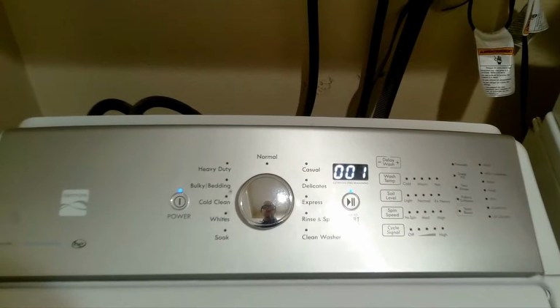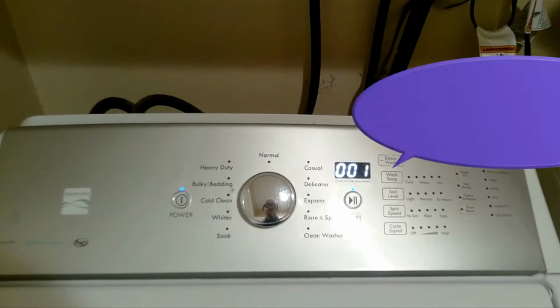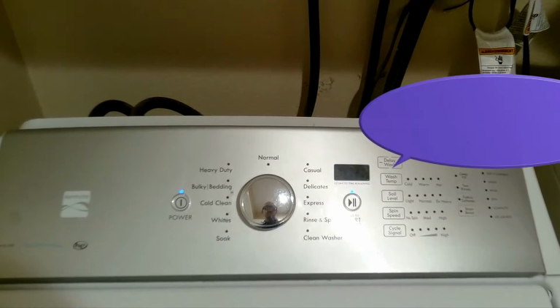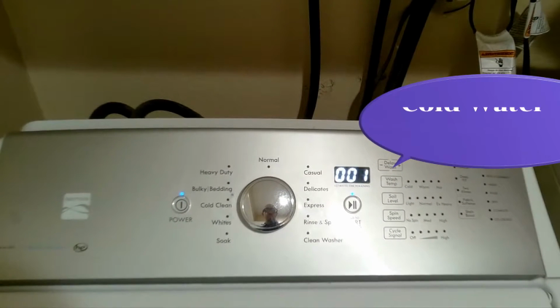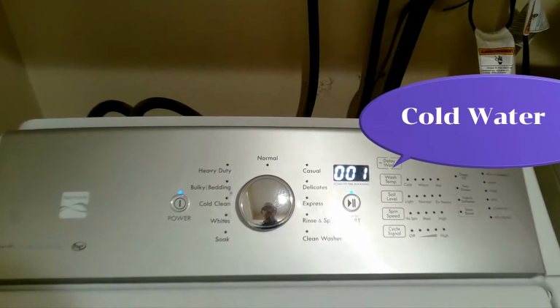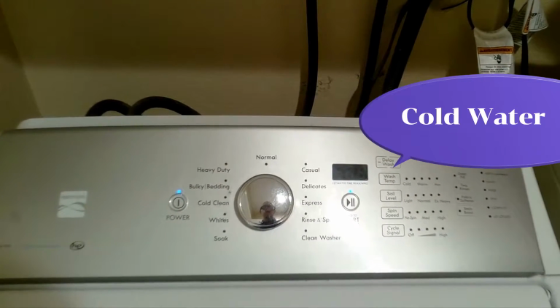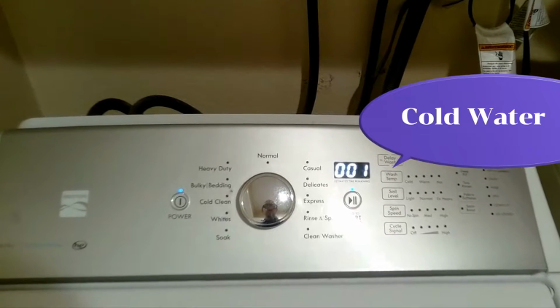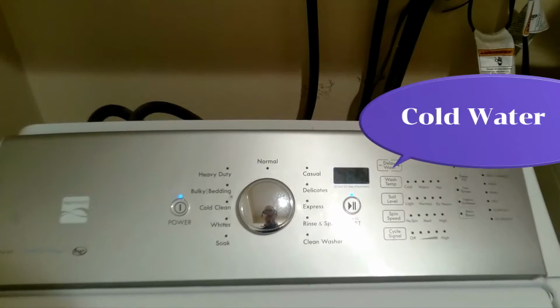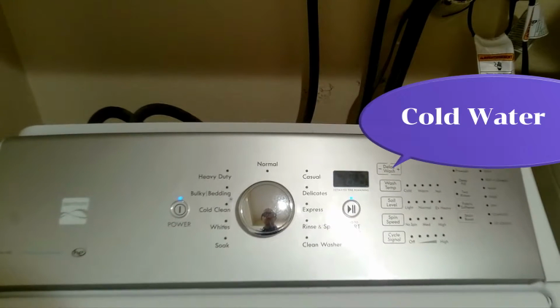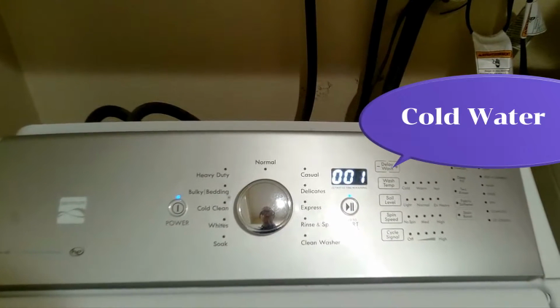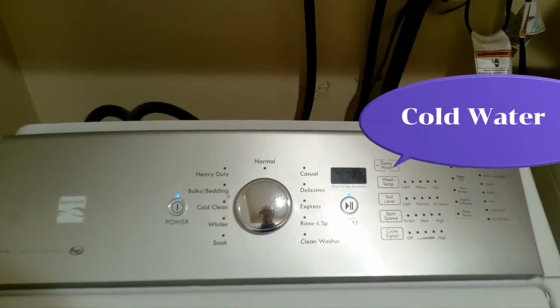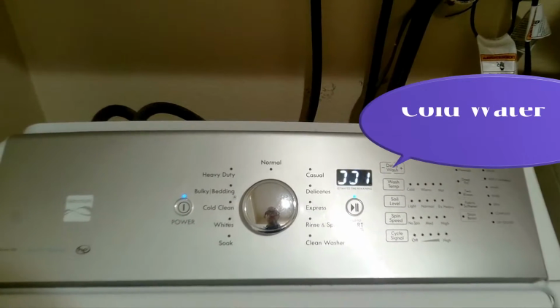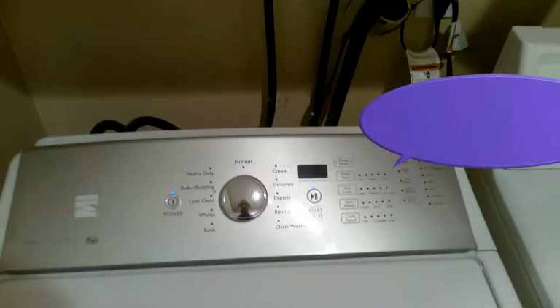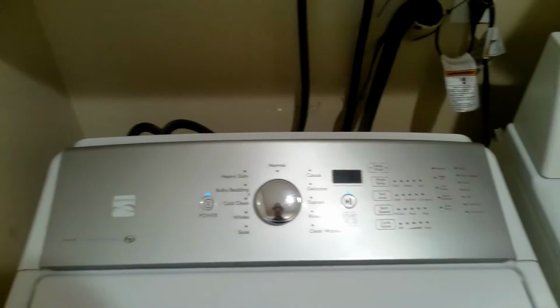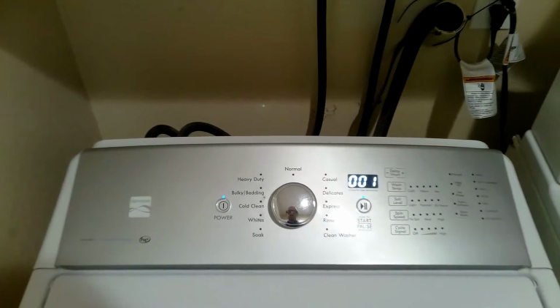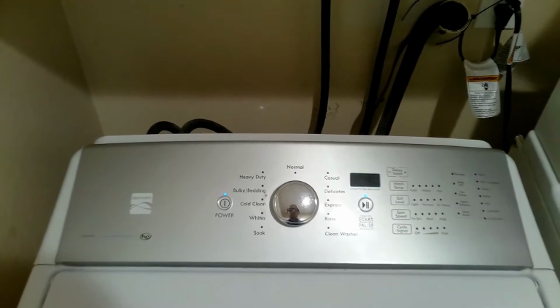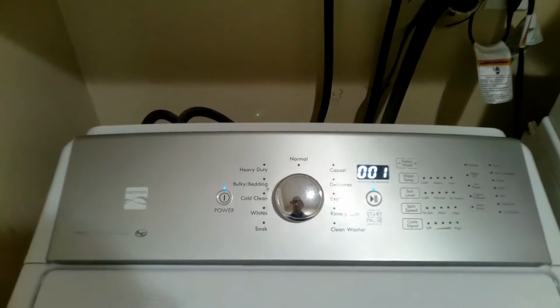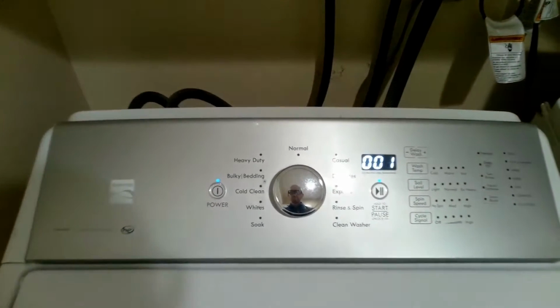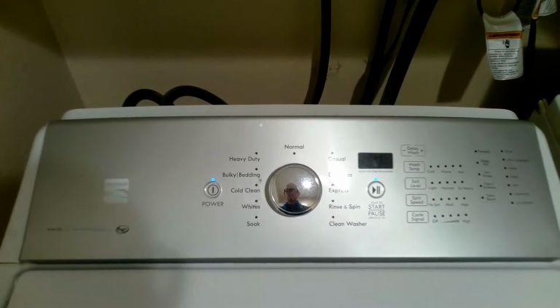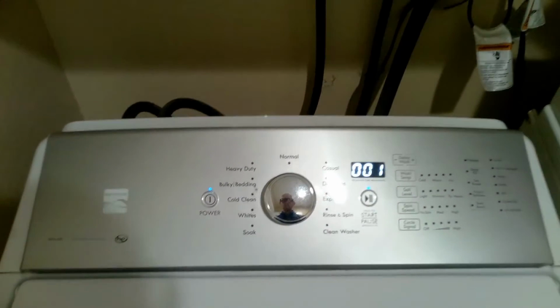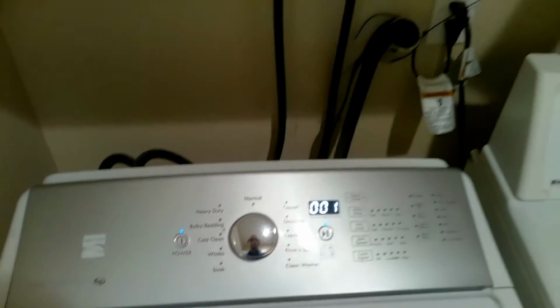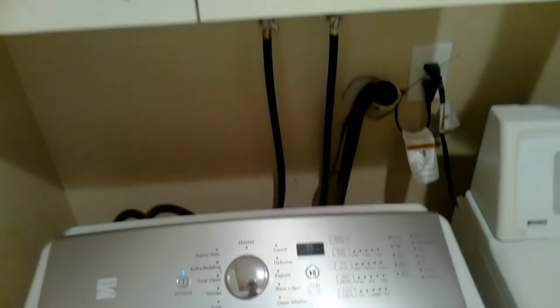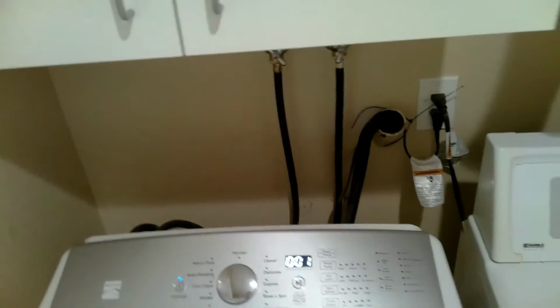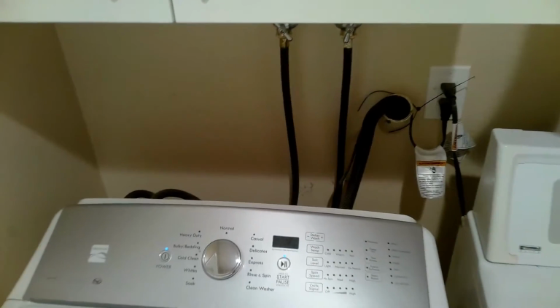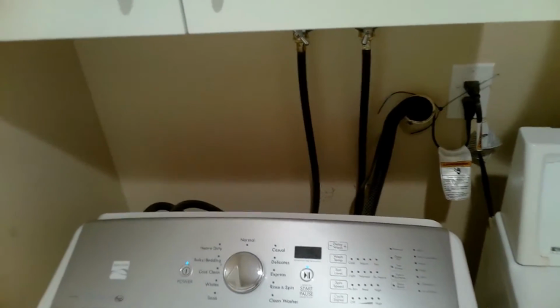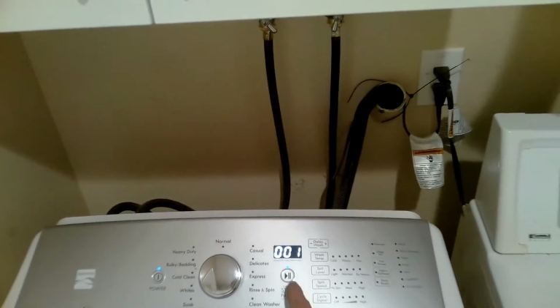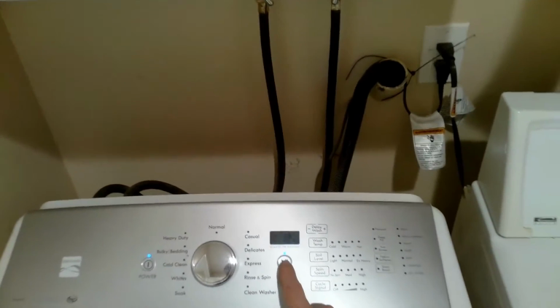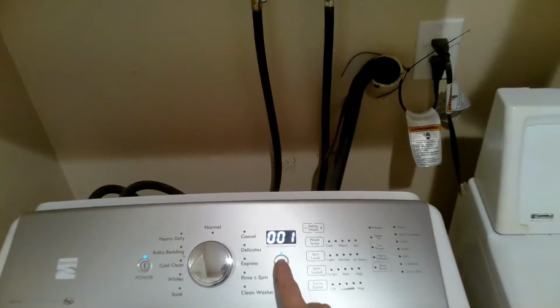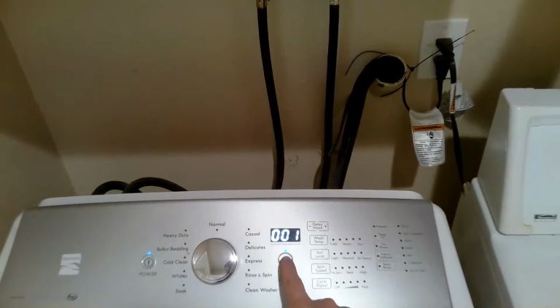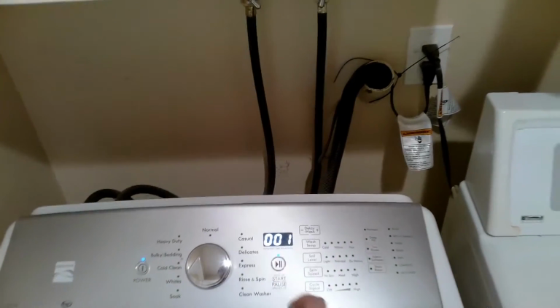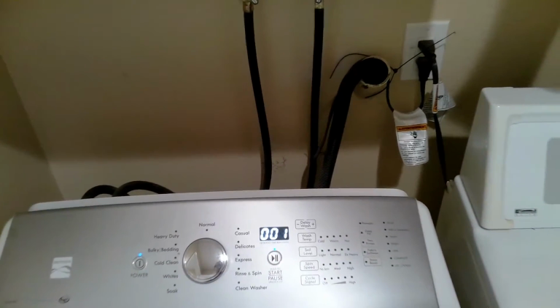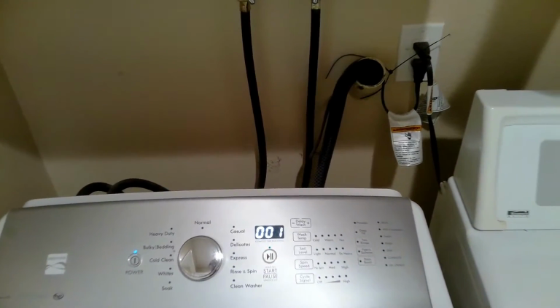Cold water test is now running. Press start to stop test mode.